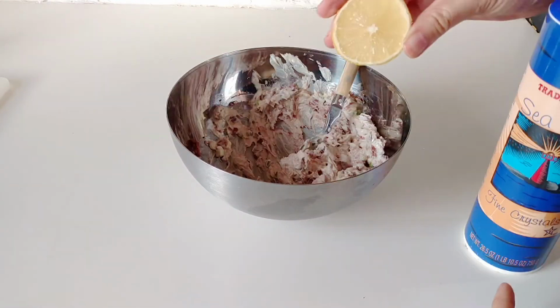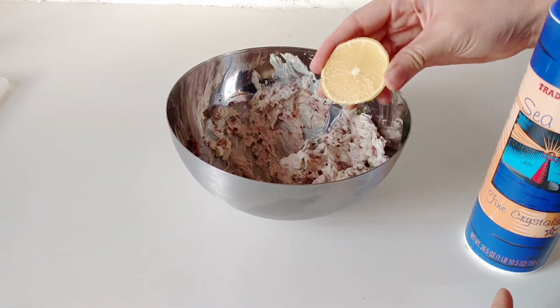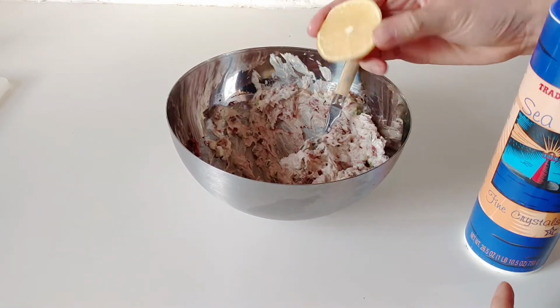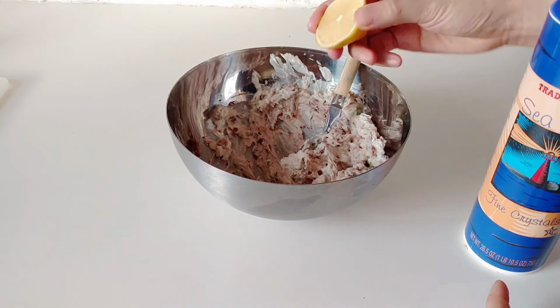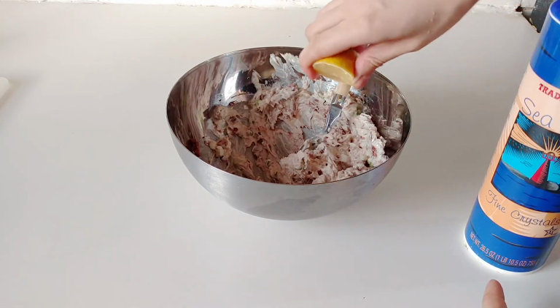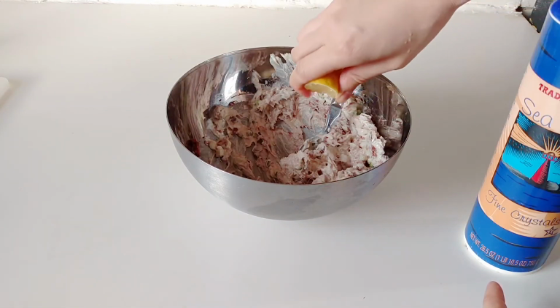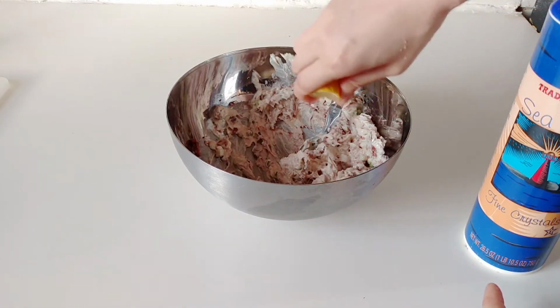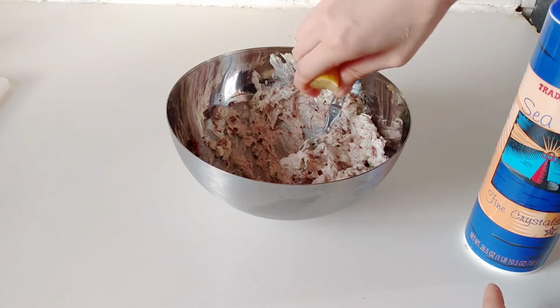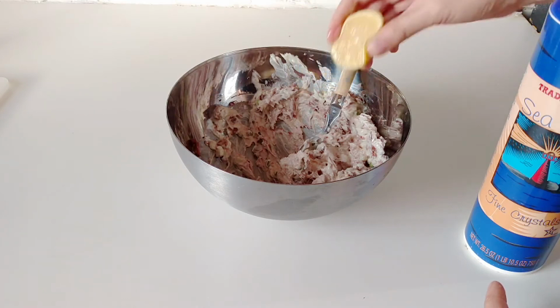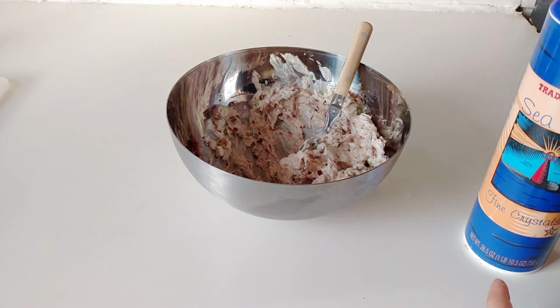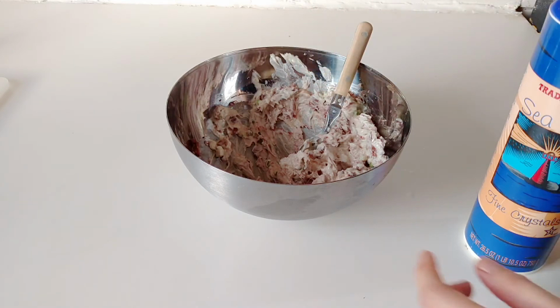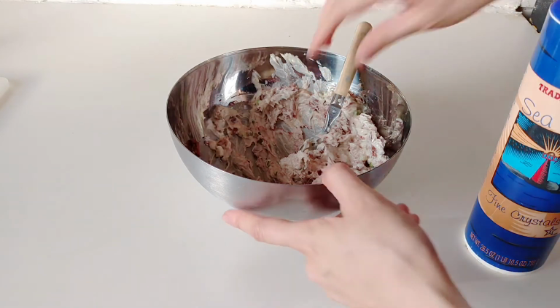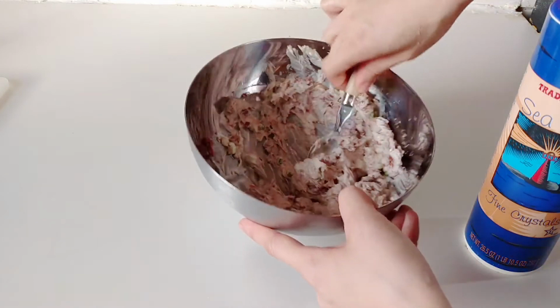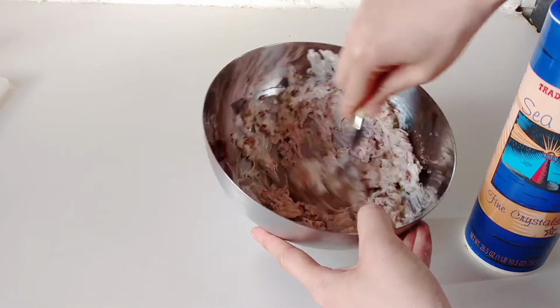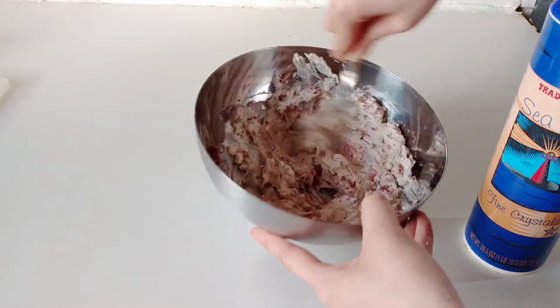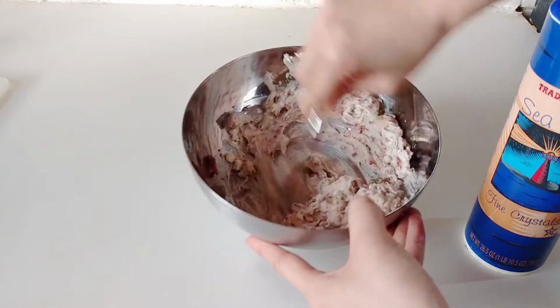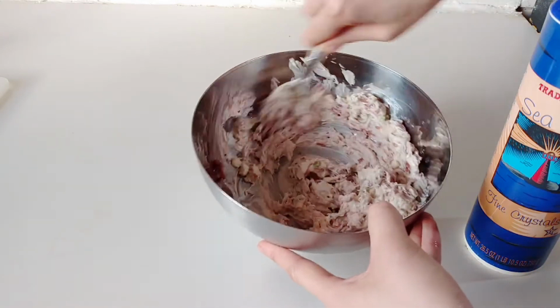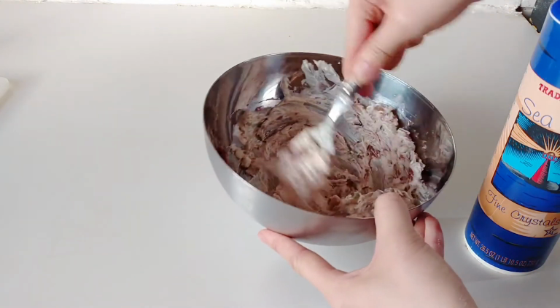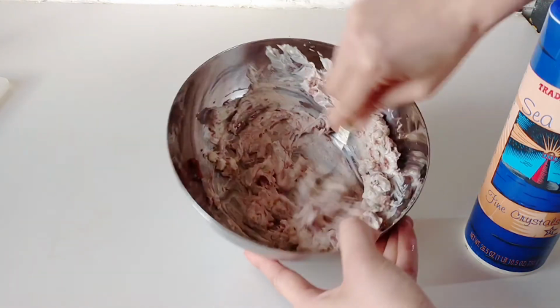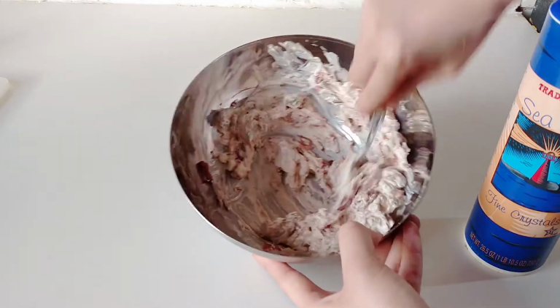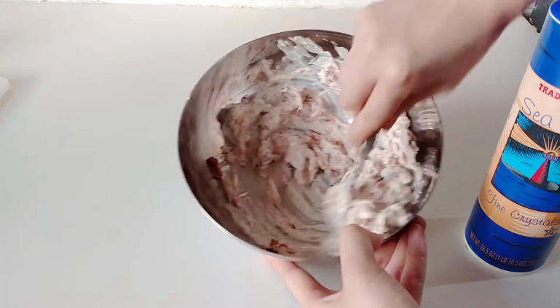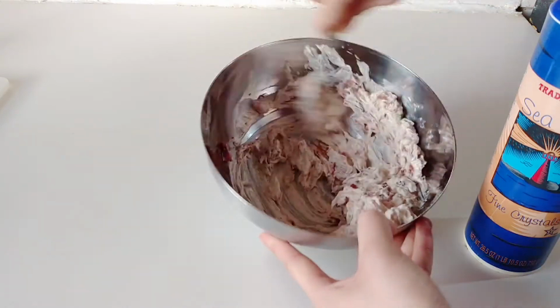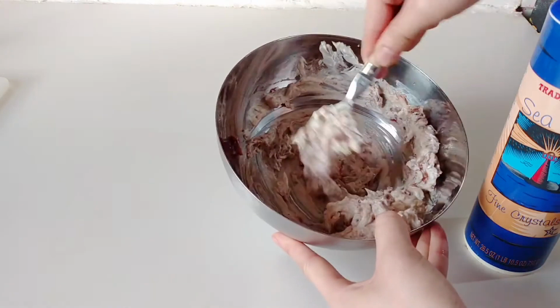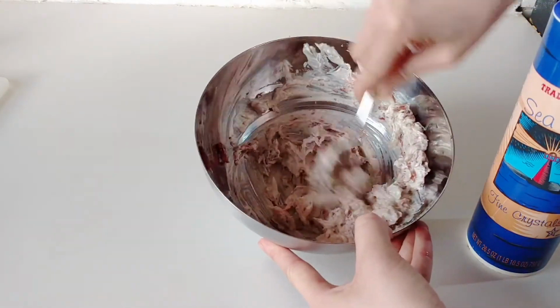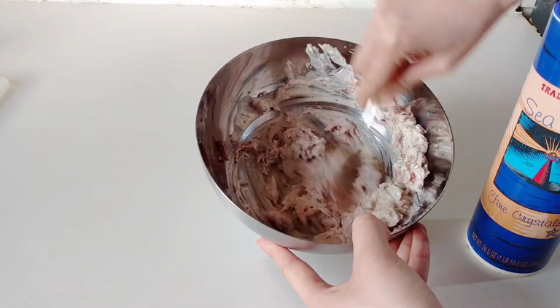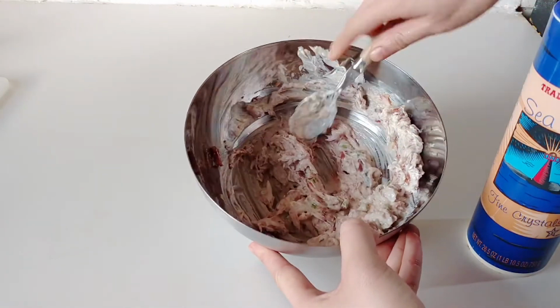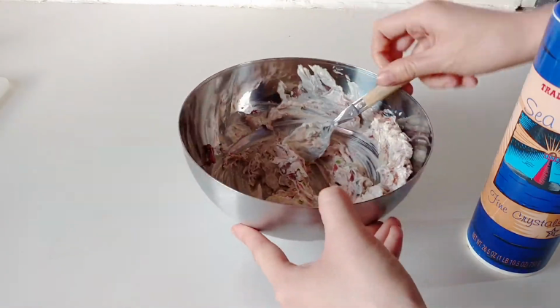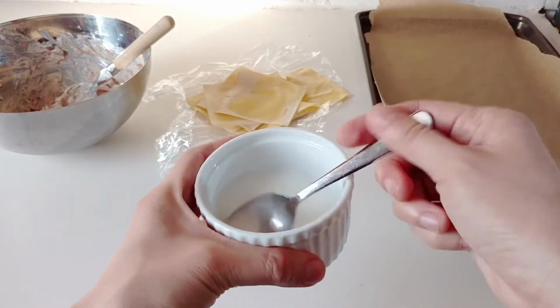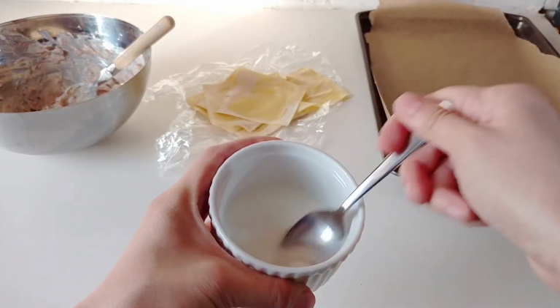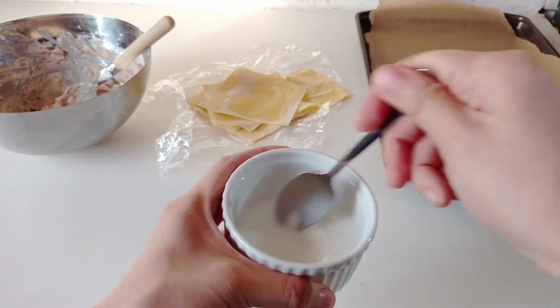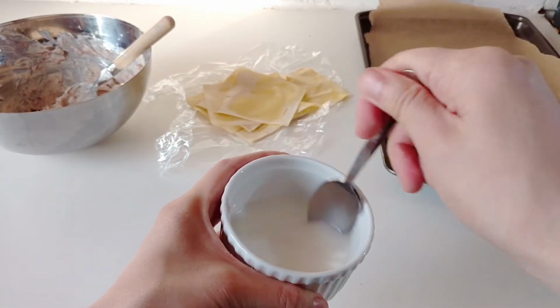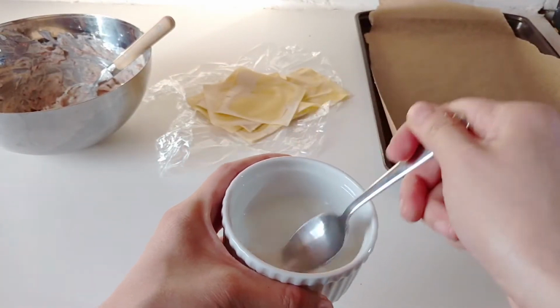I went in with a dash of salt, and then this is just me adjusting flavor. About a quarter teaspoon of lemon juice goes right in. The lemon juice really brightens this recipe up and also makes the cream cheese taste just a little bit more cheesy because of the tang.